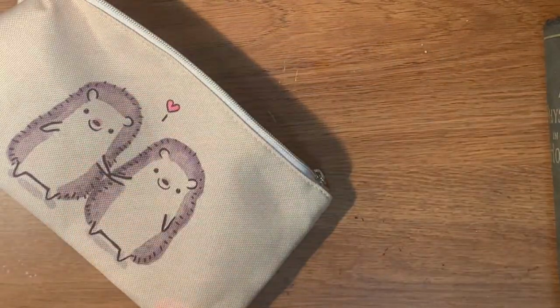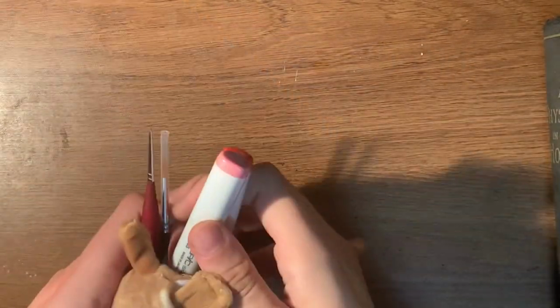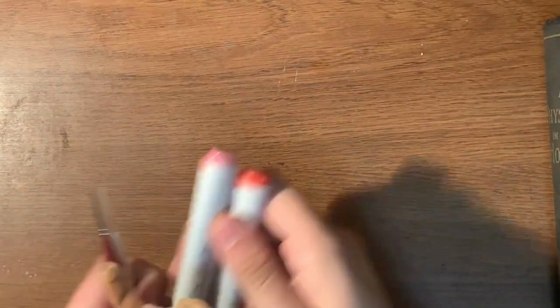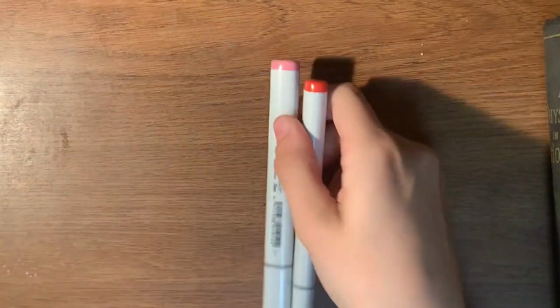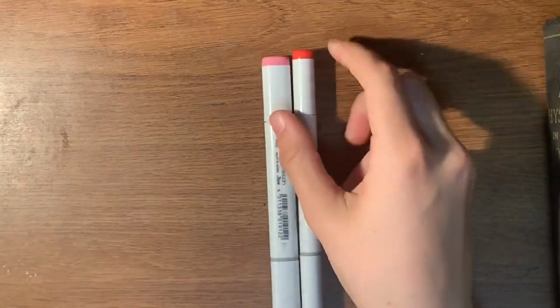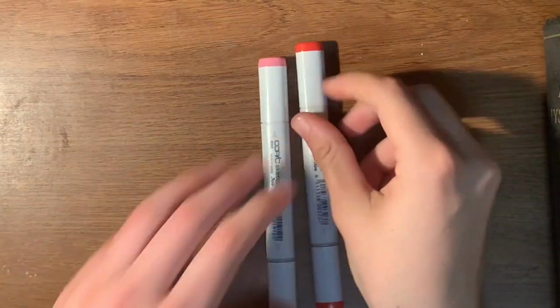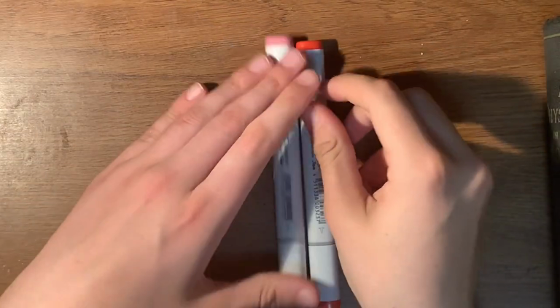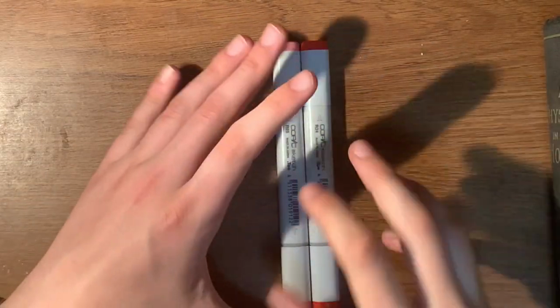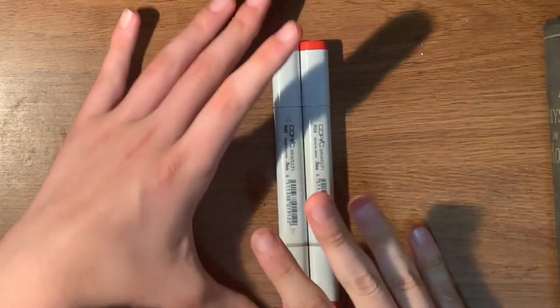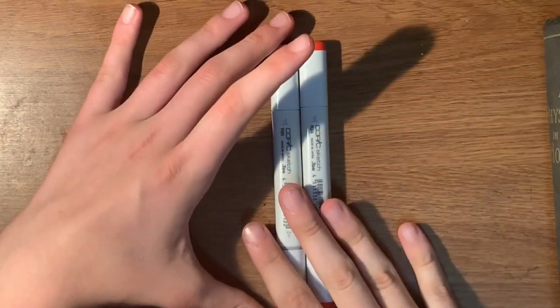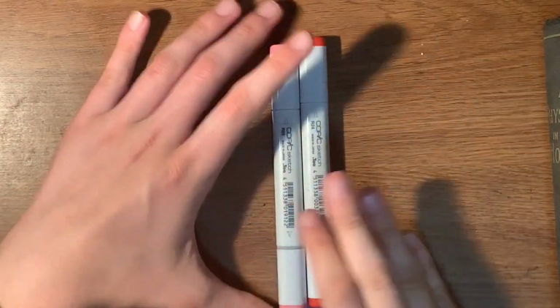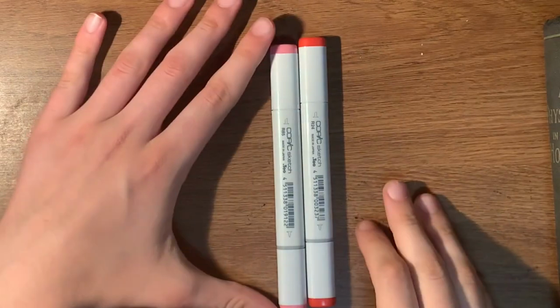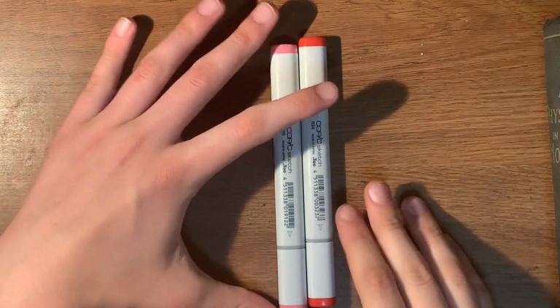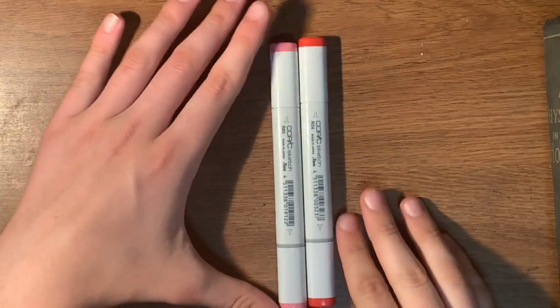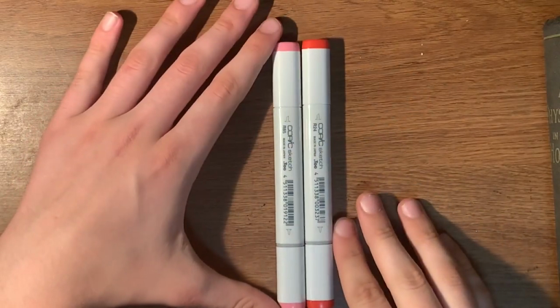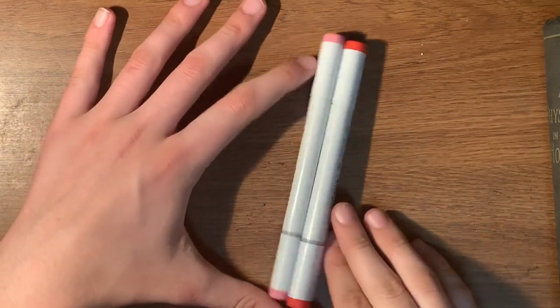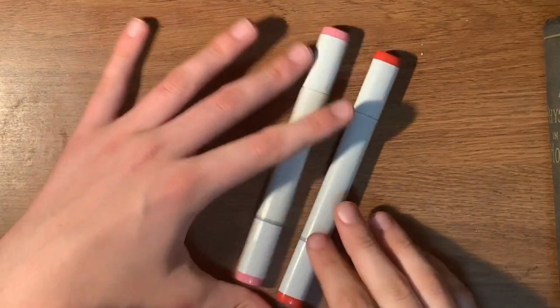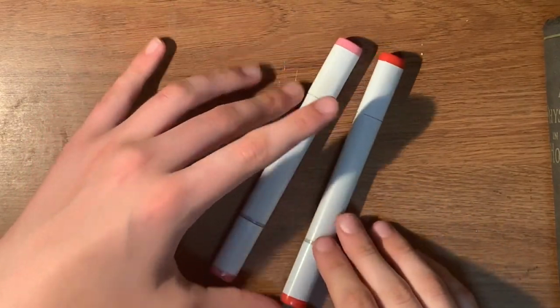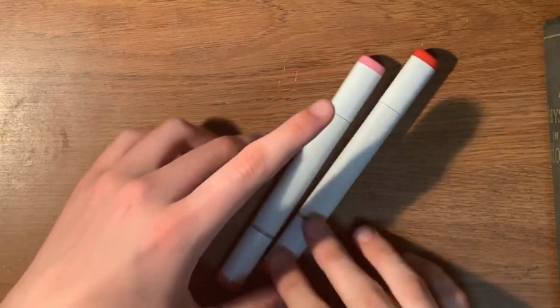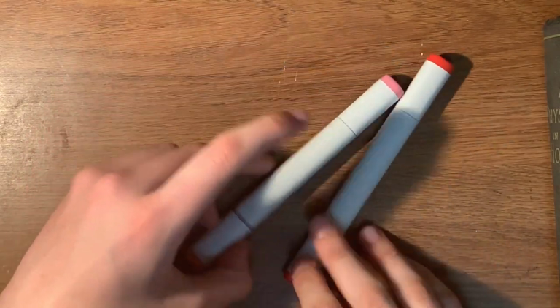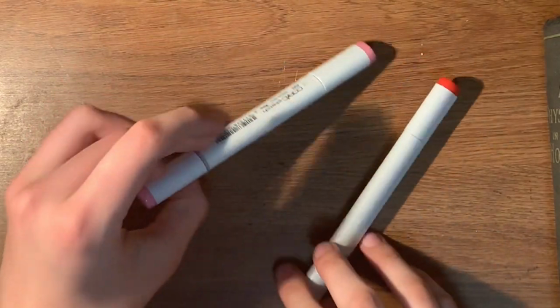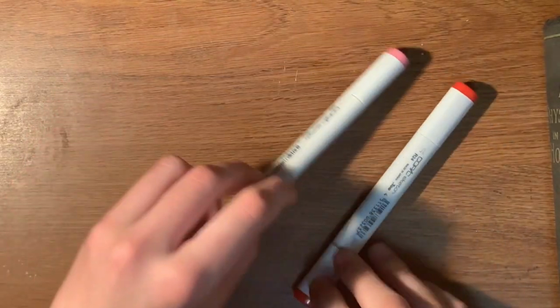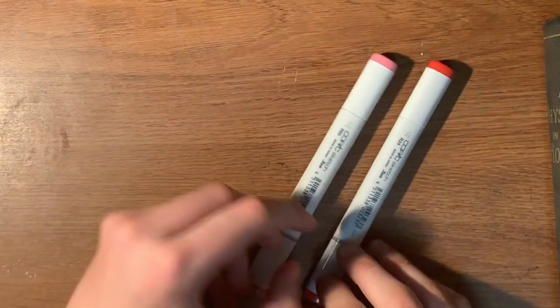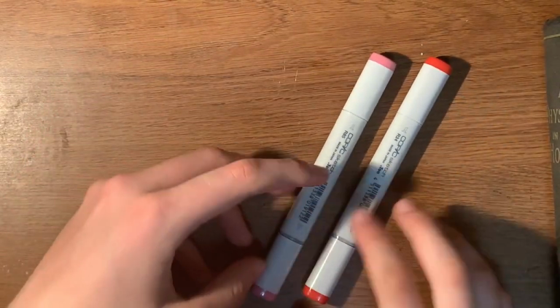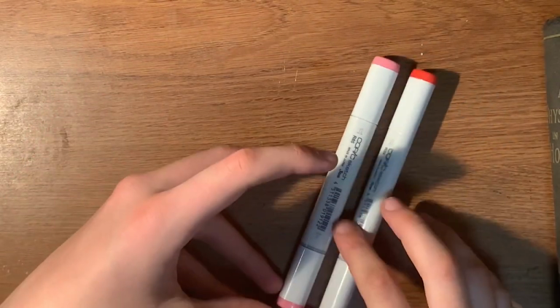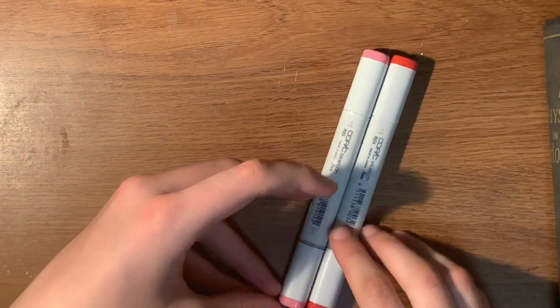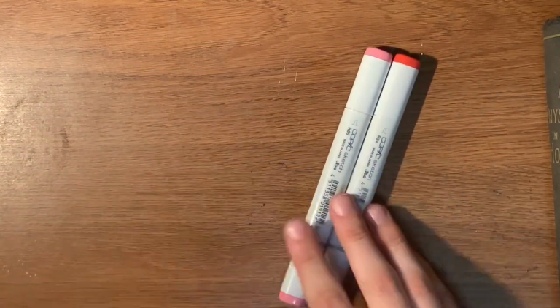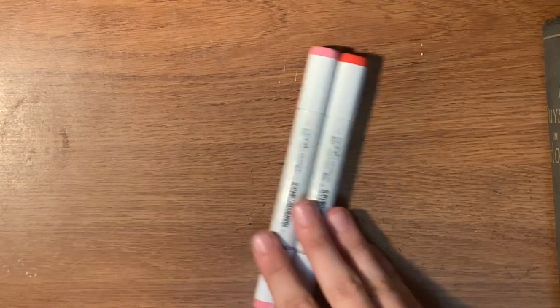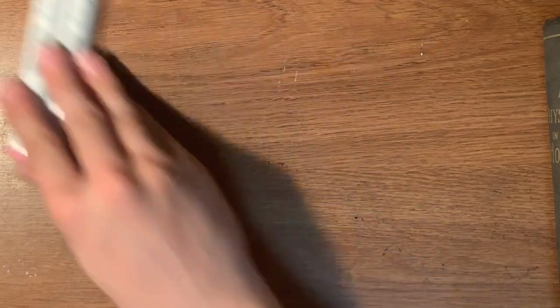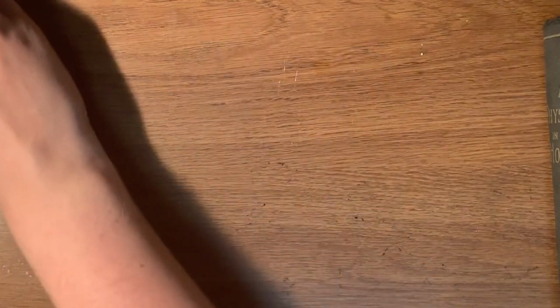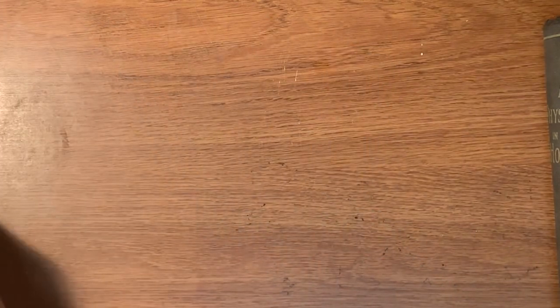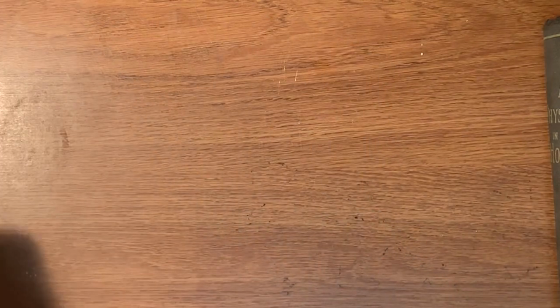I got two Copic markers. They were buy one, get one 50% off, so that was a great deal. I got two of them that I need for a specific Art Fight drawing.